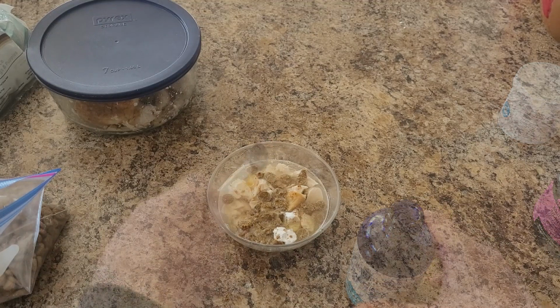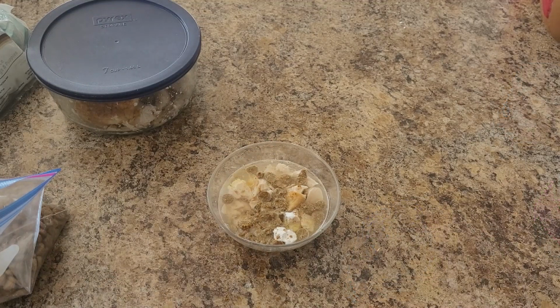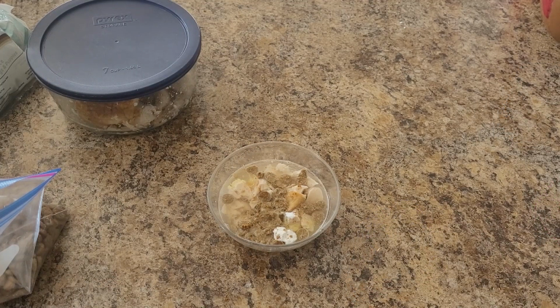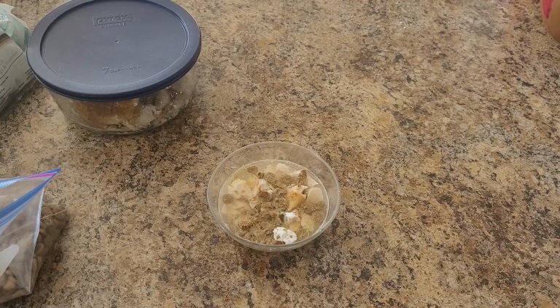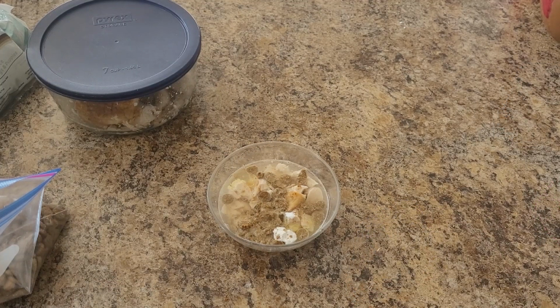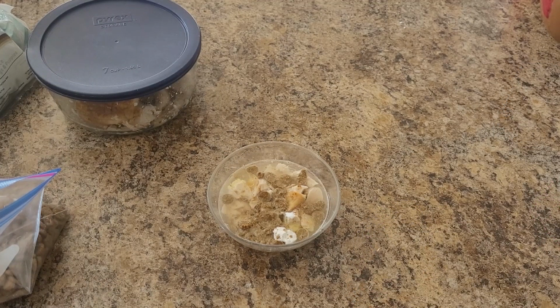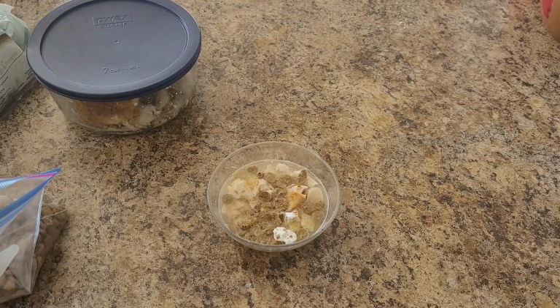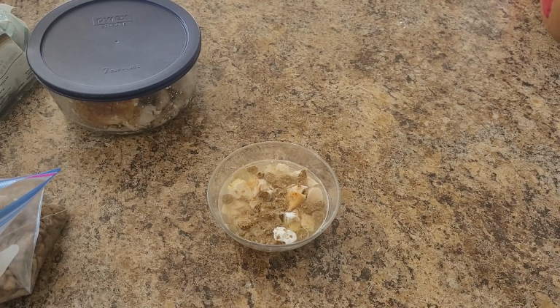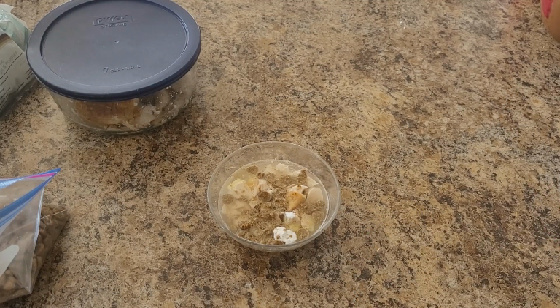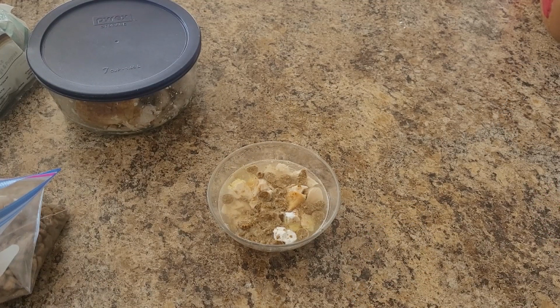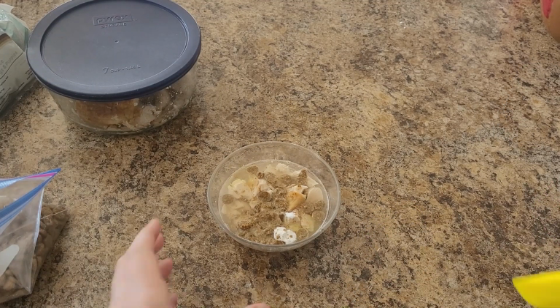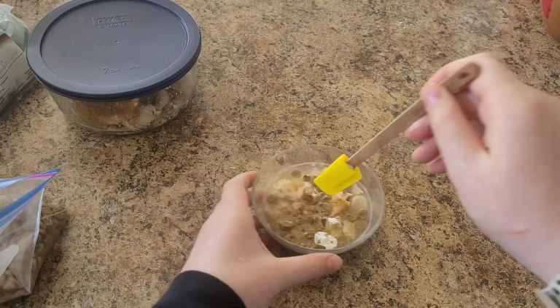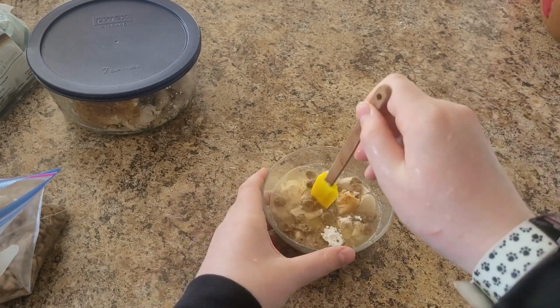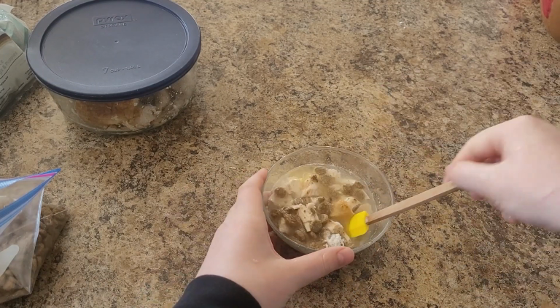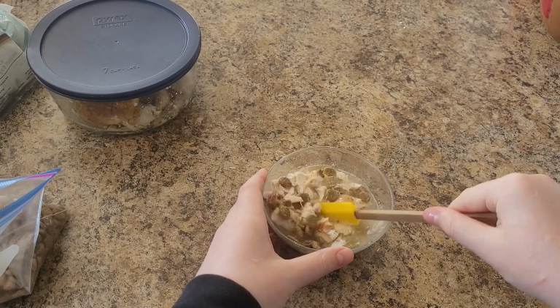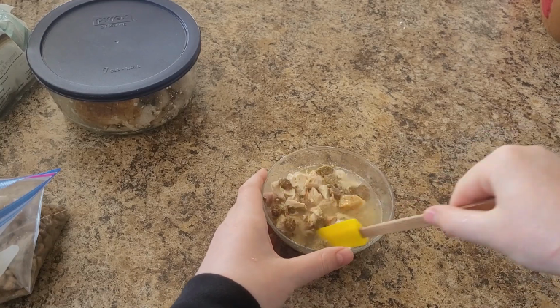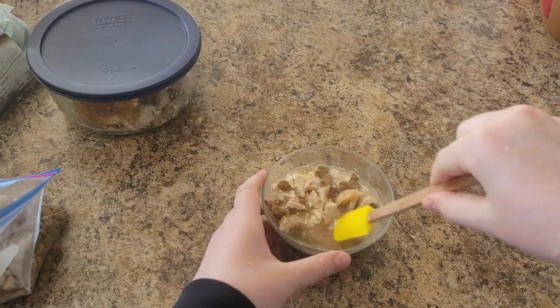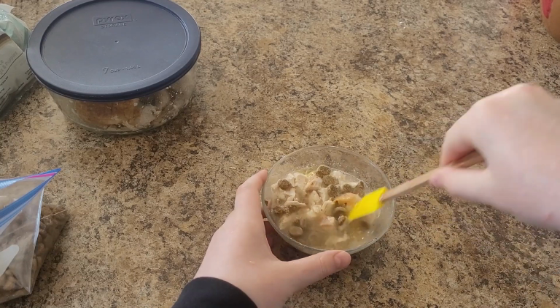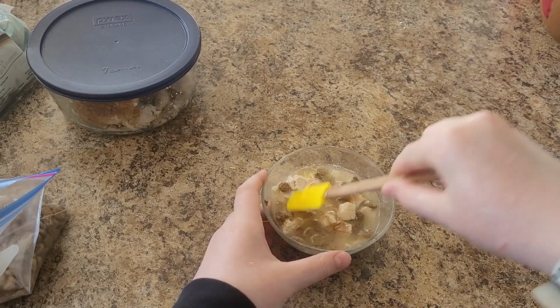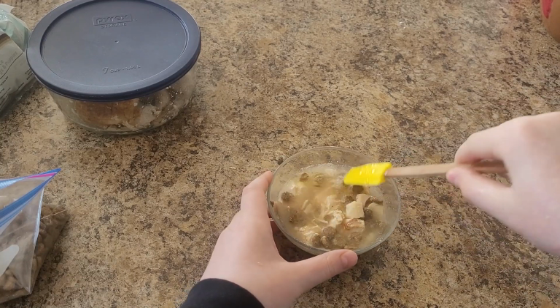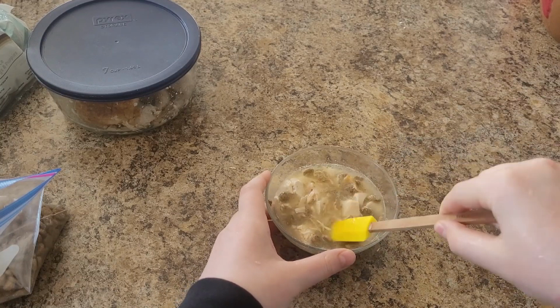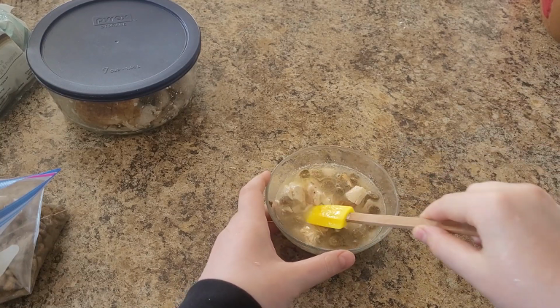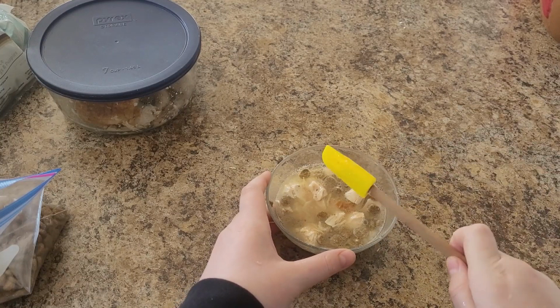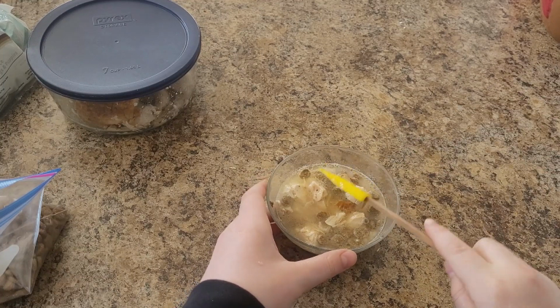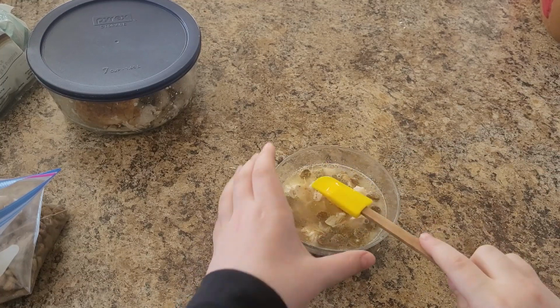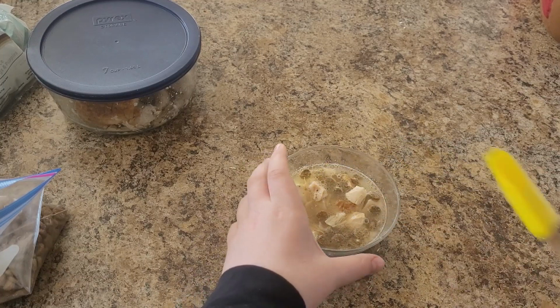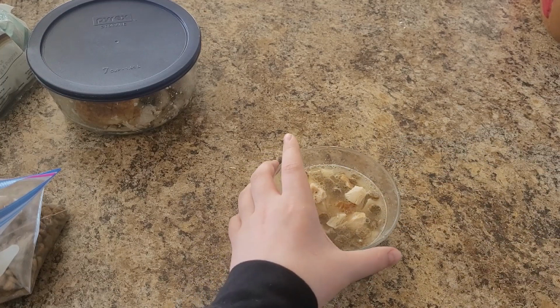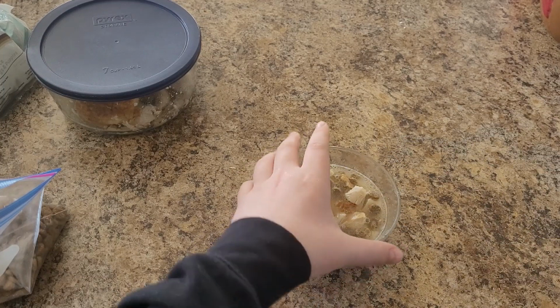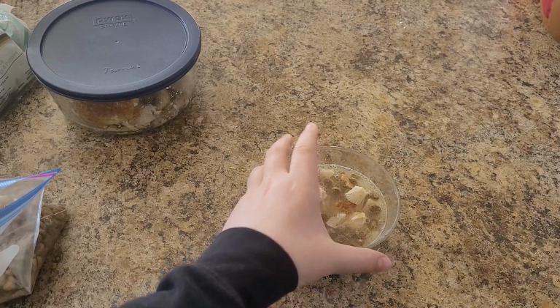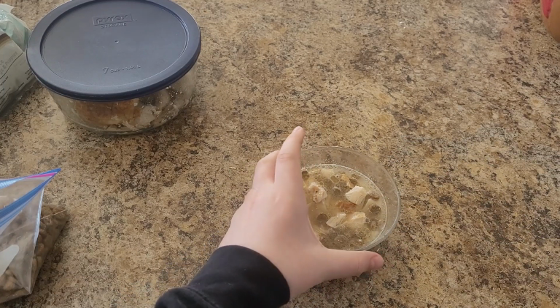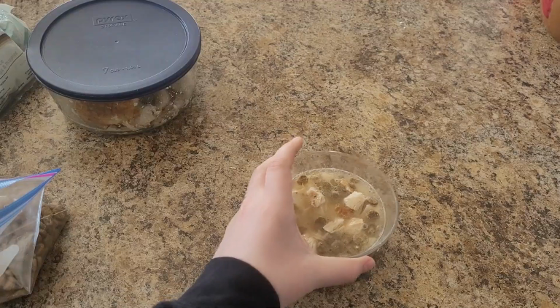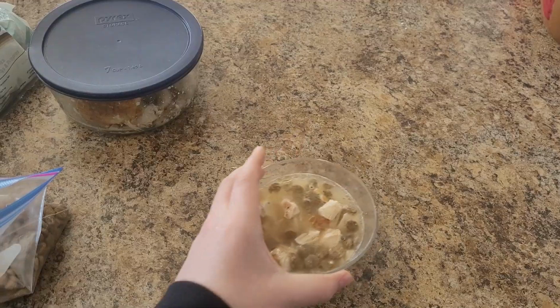Once we put in all this, you're going to want to stir it. Now it is ready to serve.